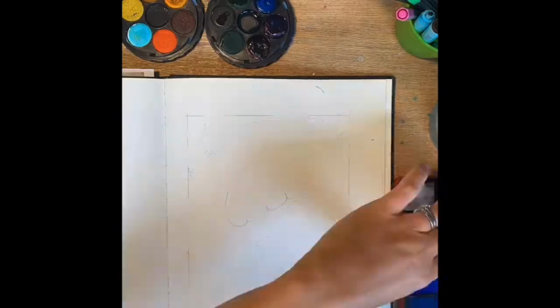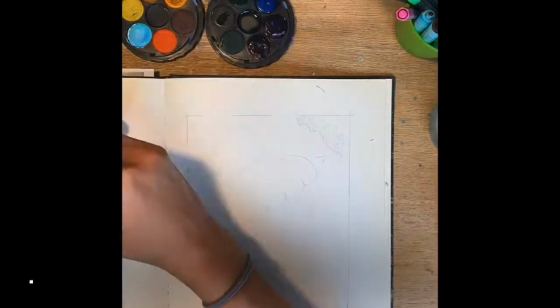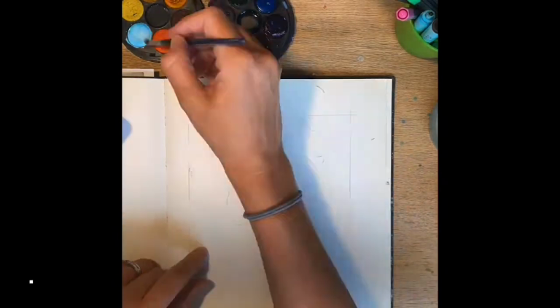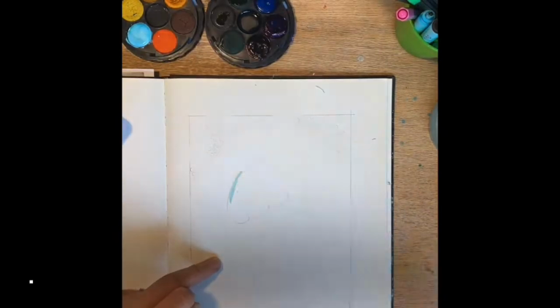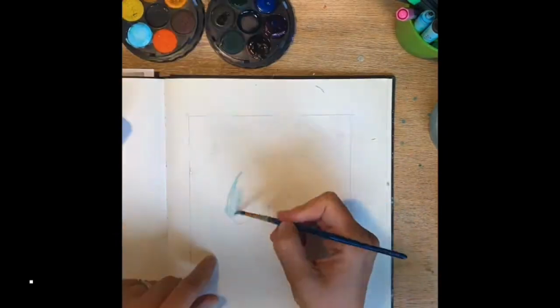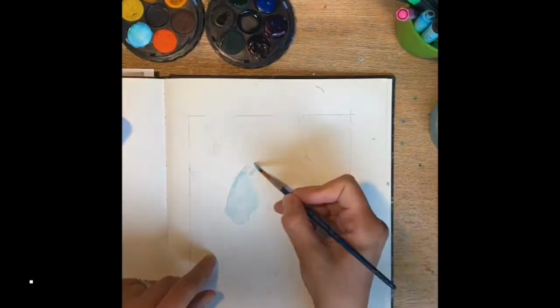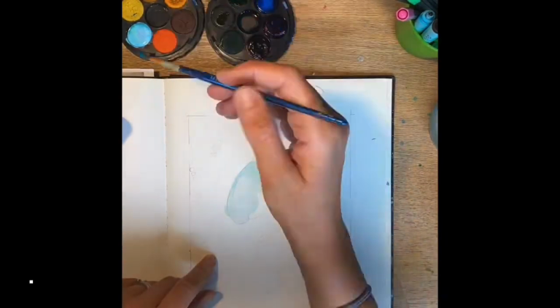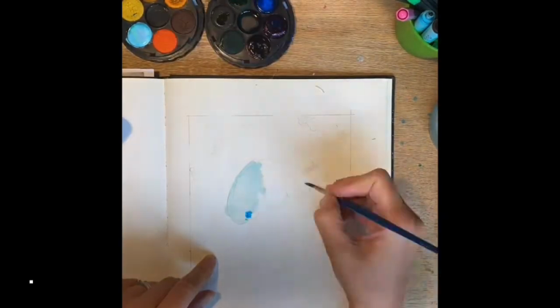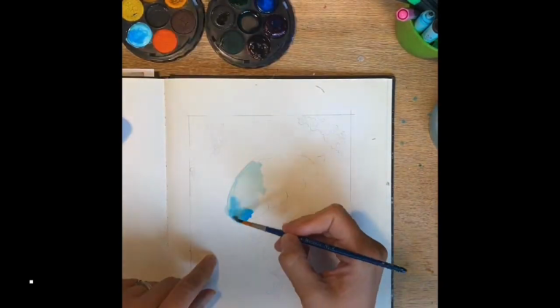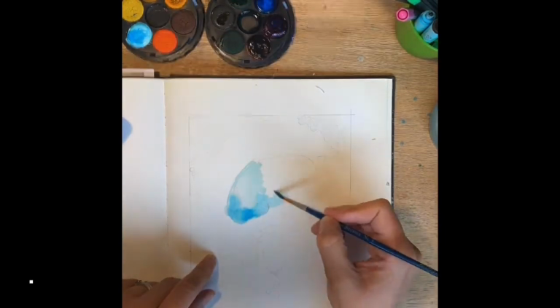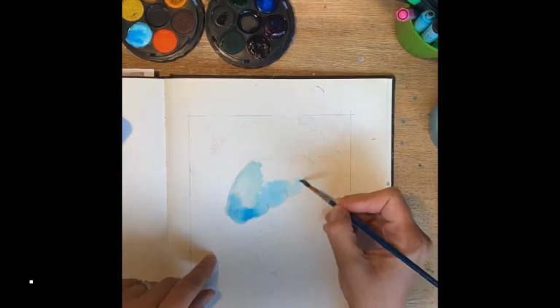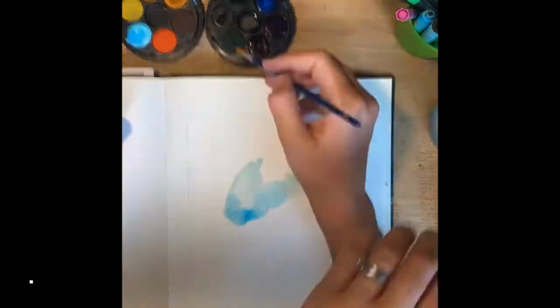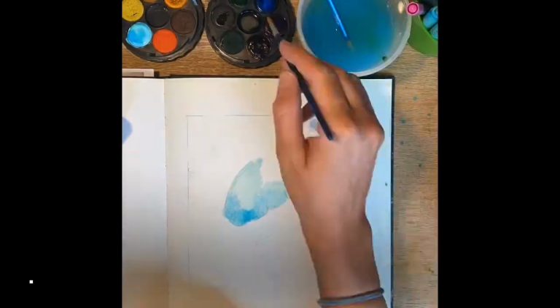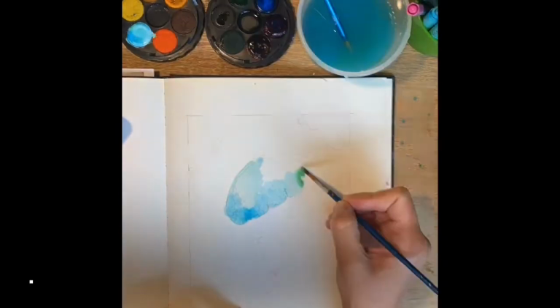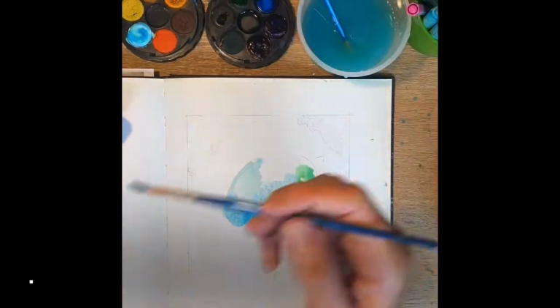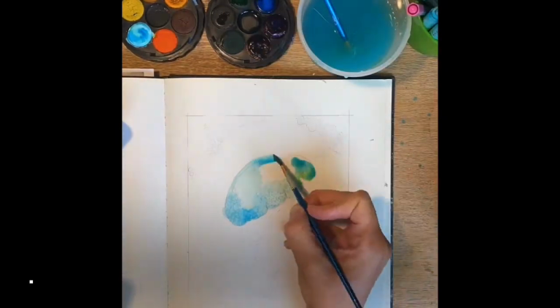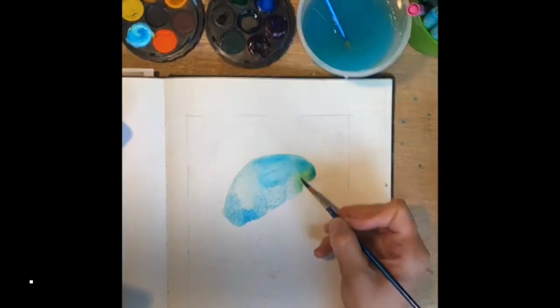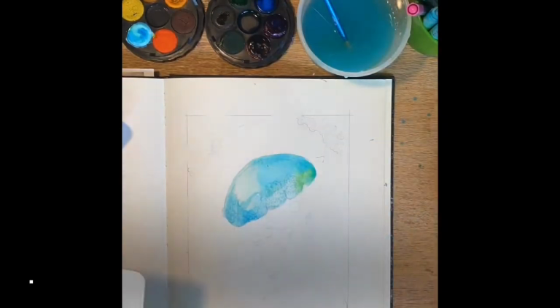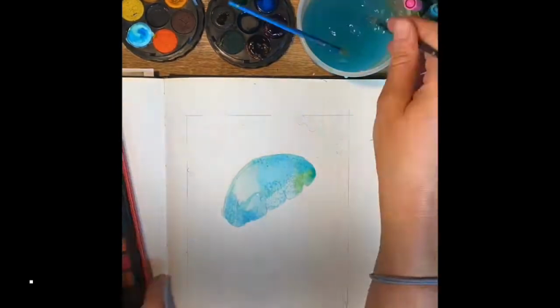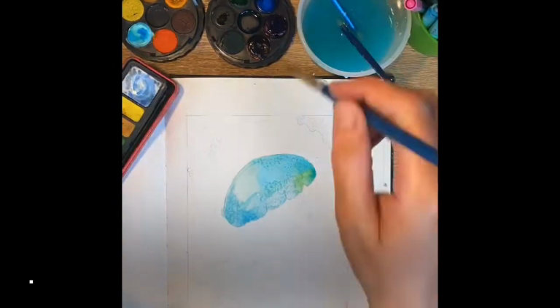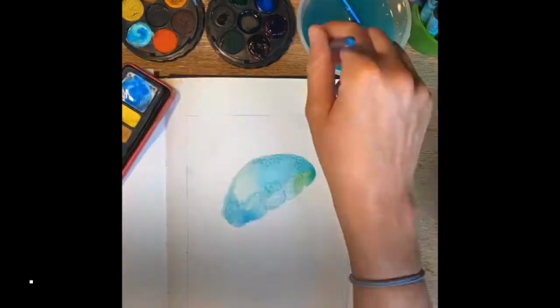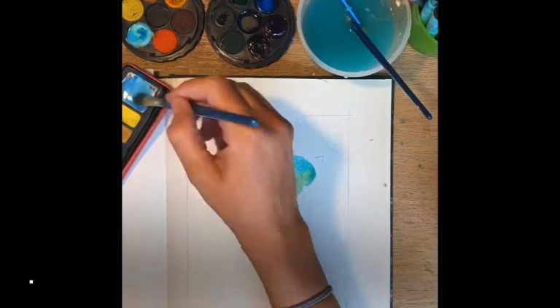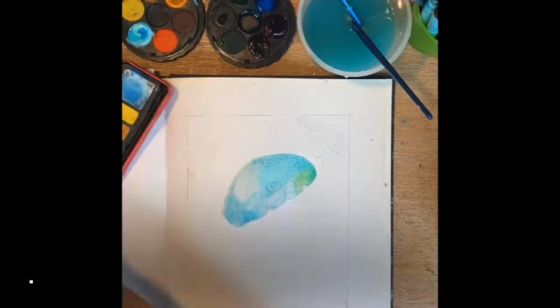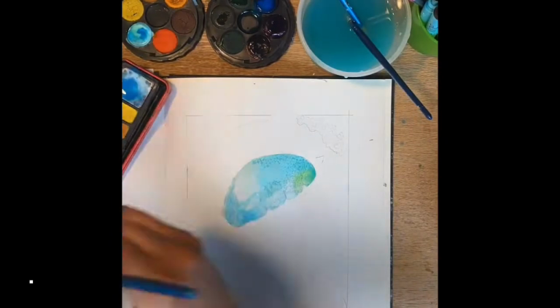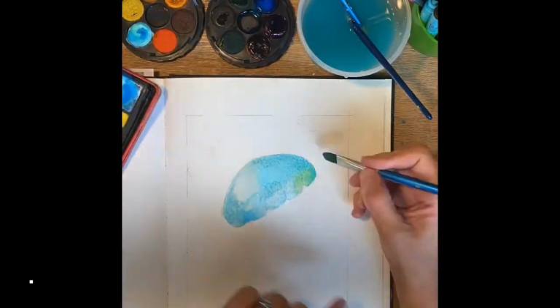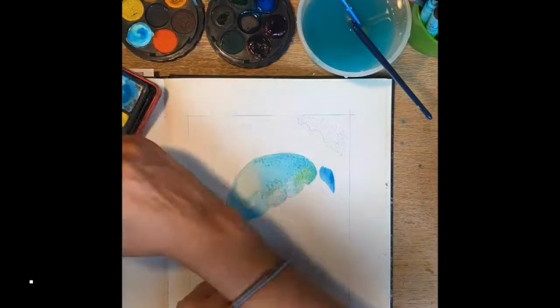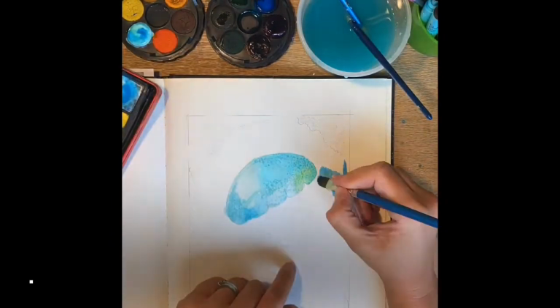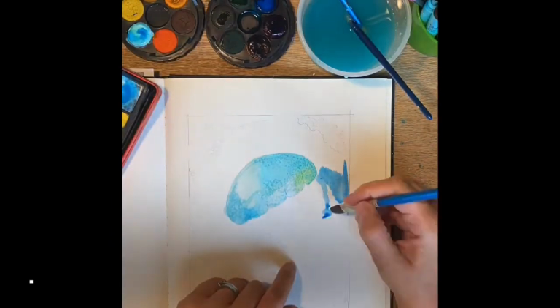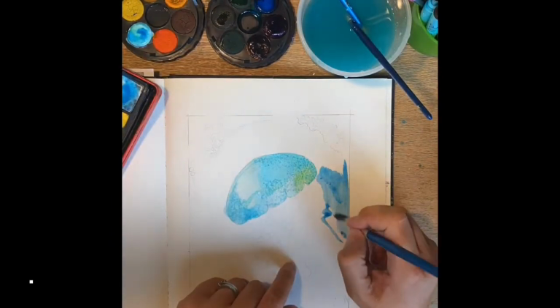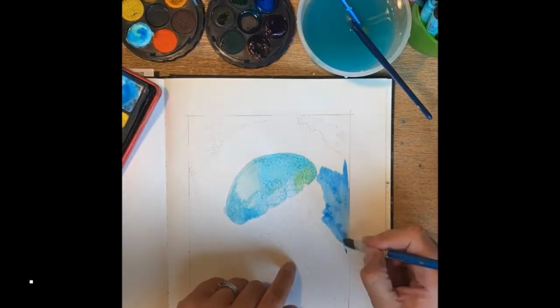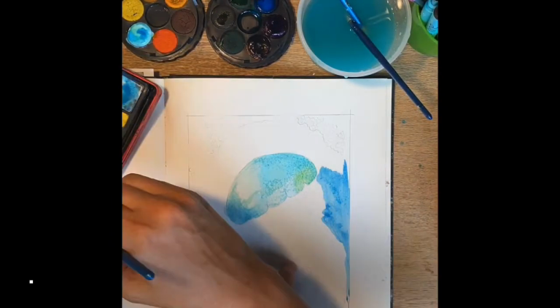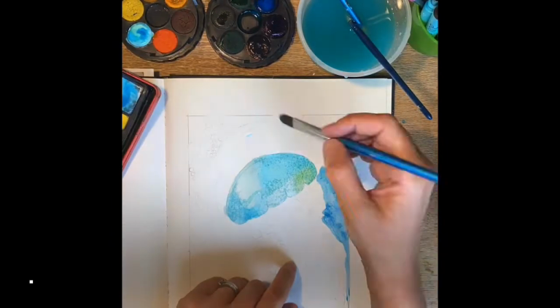Hi Year 9. I just thought I would talk you through a little video for your next task for your art. You've got to do a jellyfish. There are various materials you can use. I'm going to talk you through how I've created mine and give you some ideas.